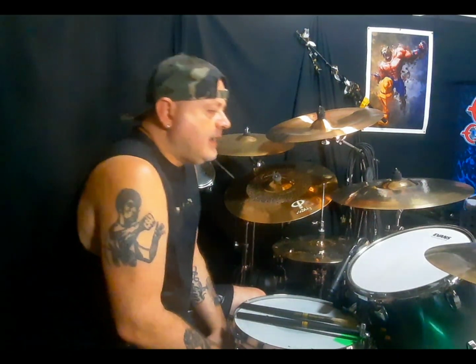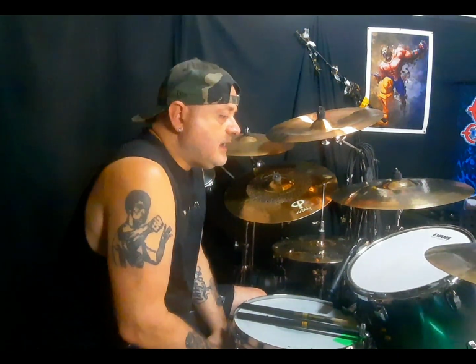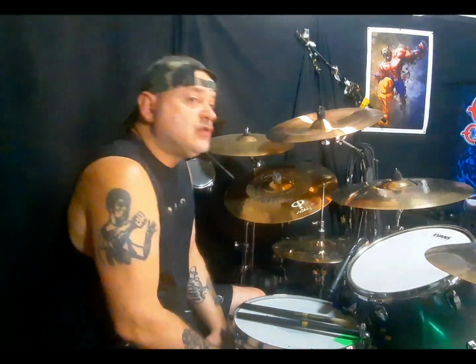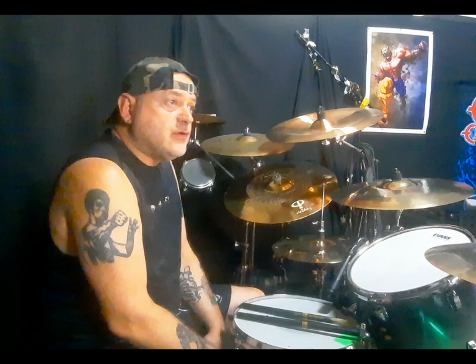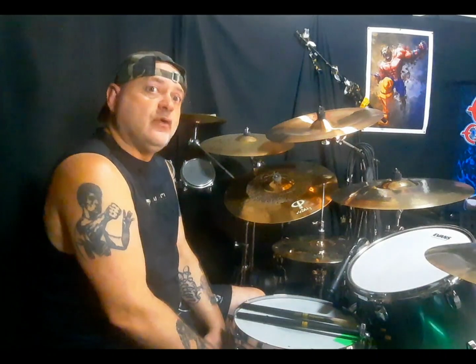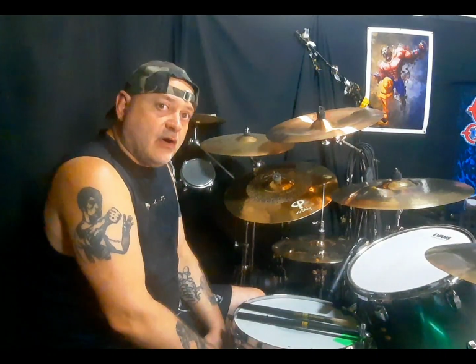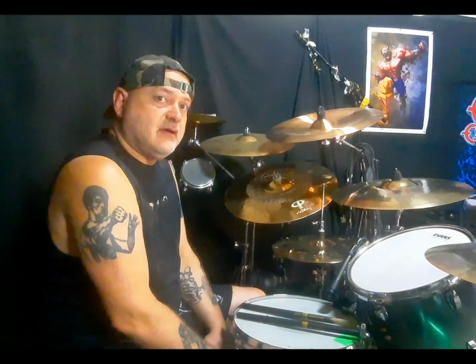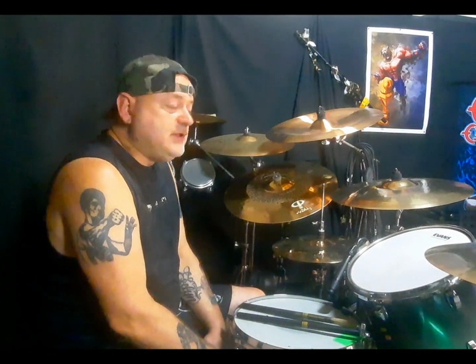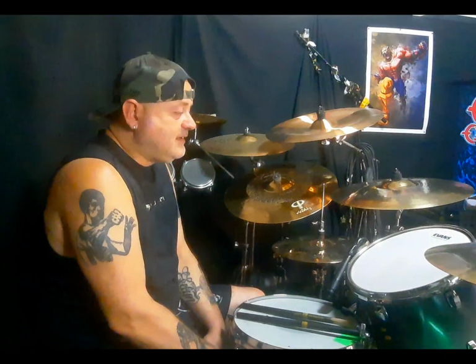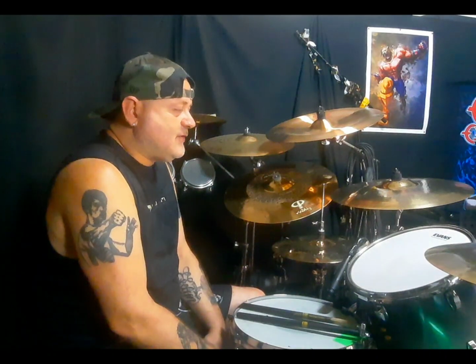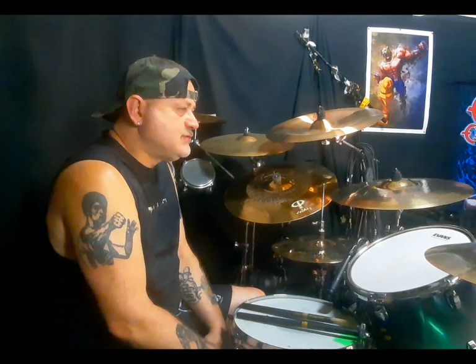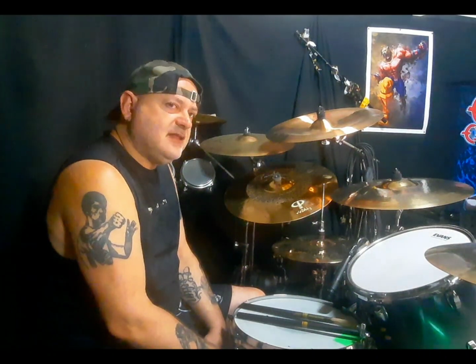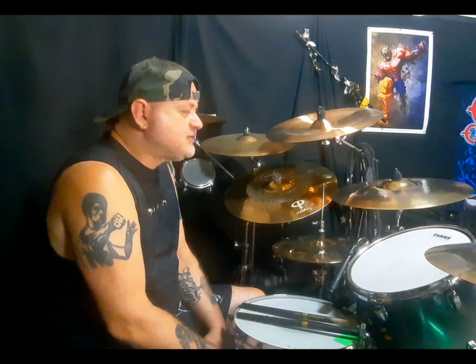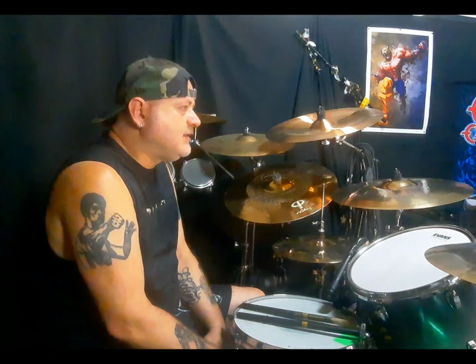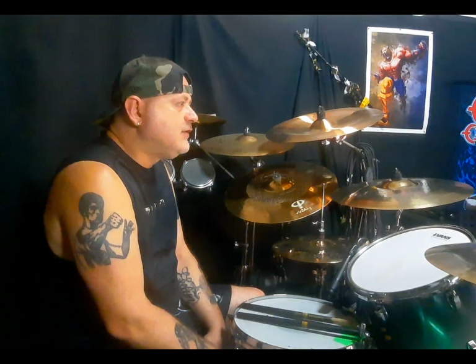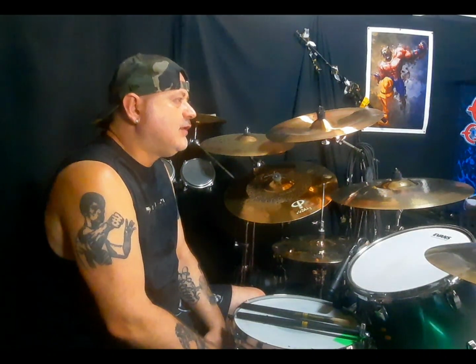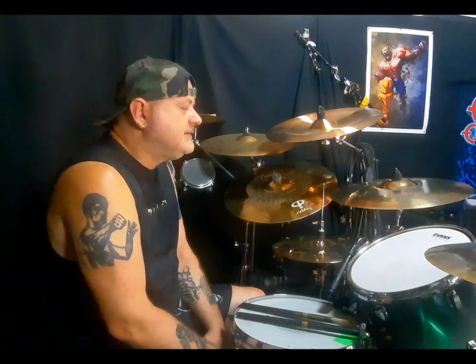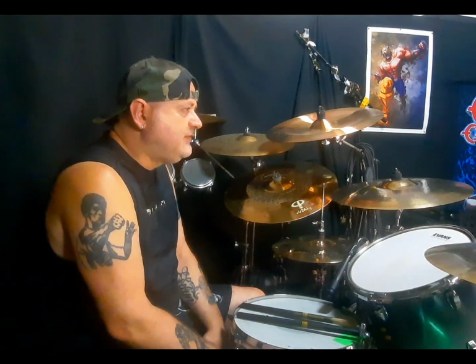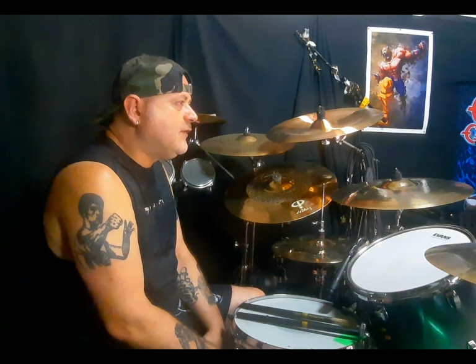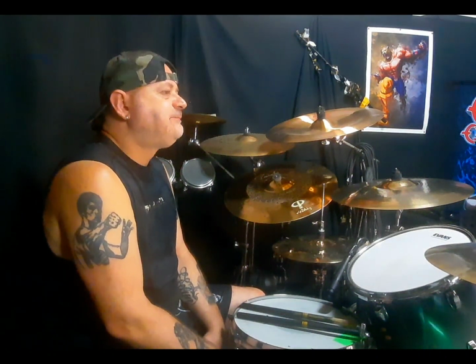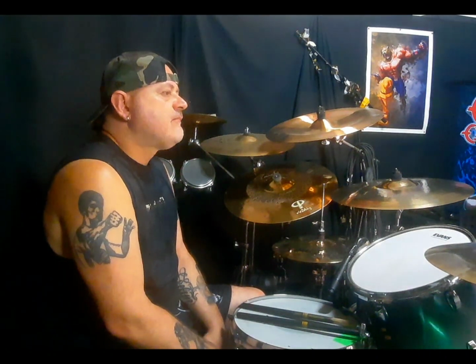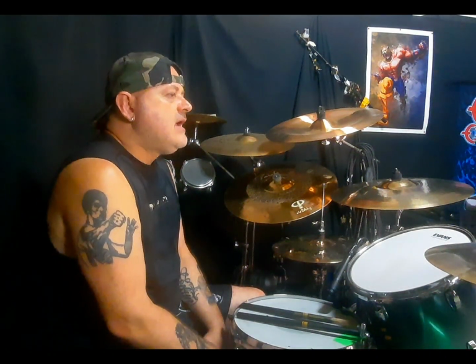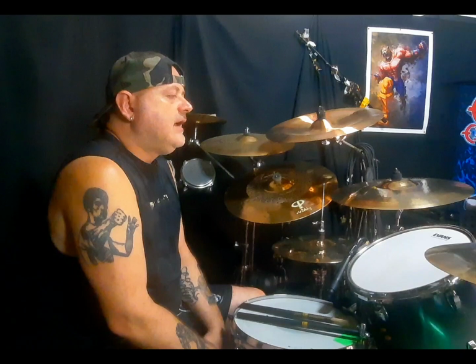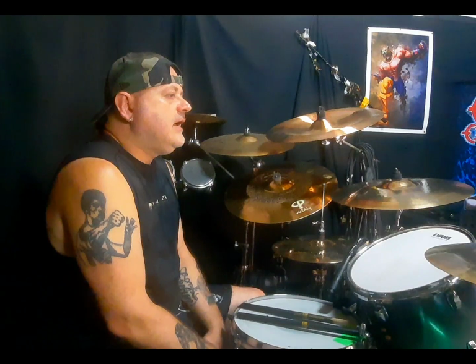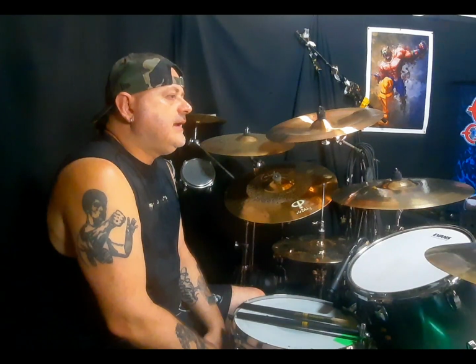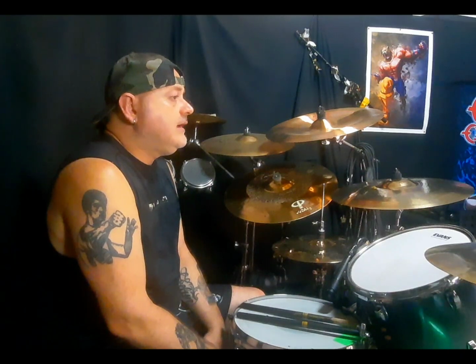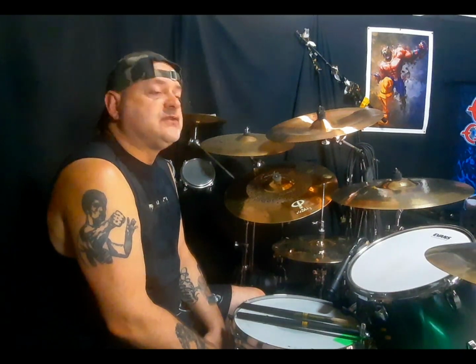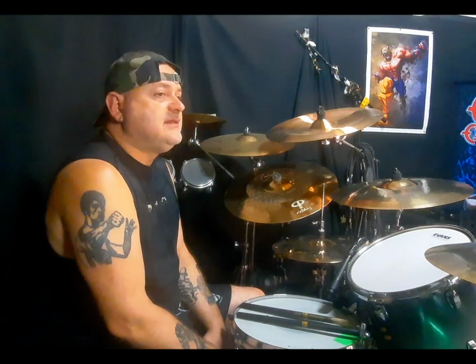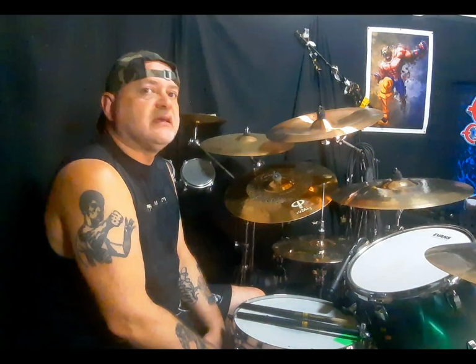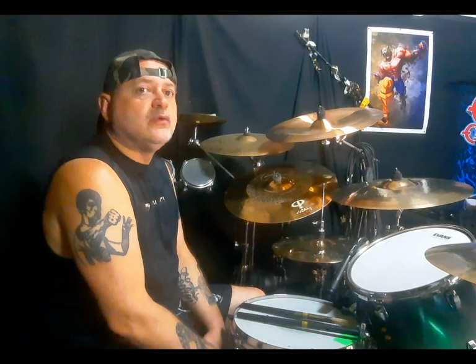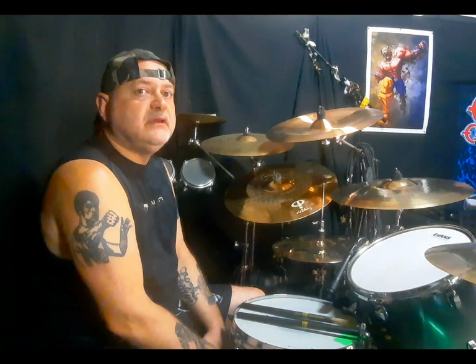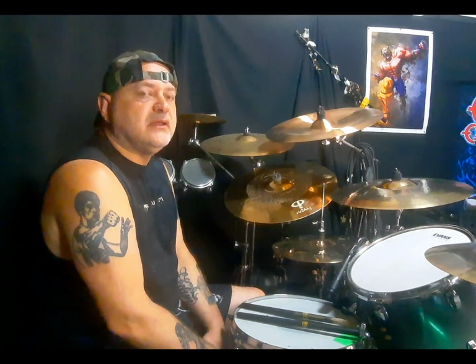Ha suonato anche con i Korn, dal vivo. È un altro batterista che adoro, vi ripeto.